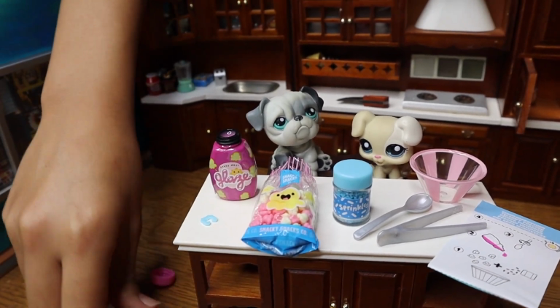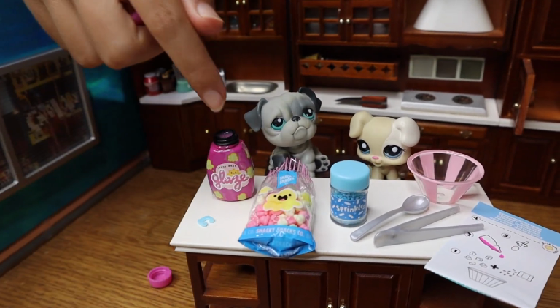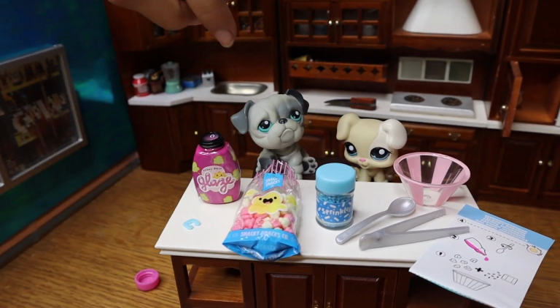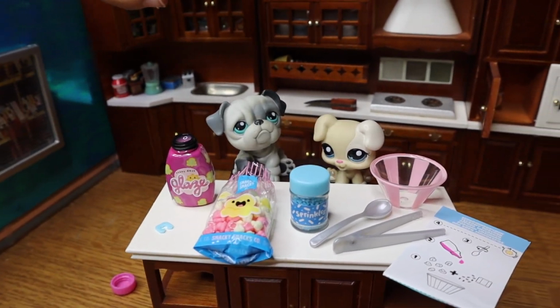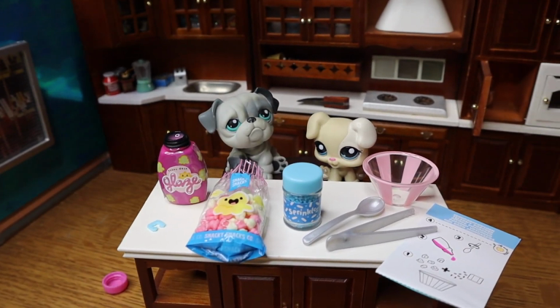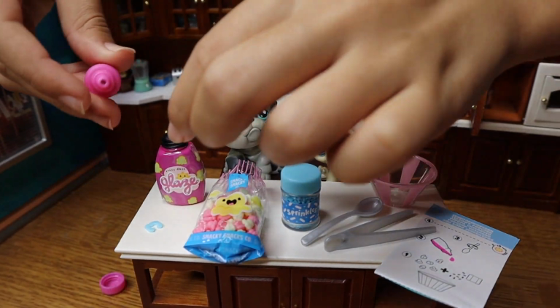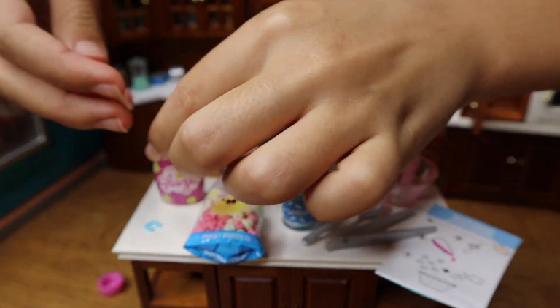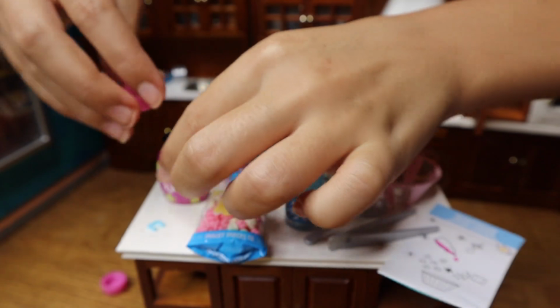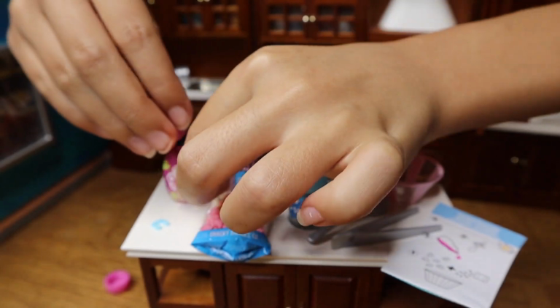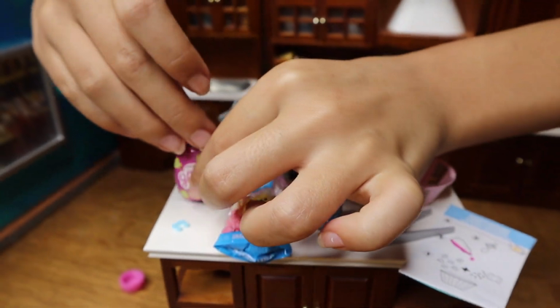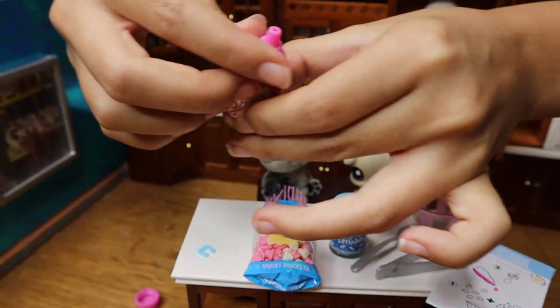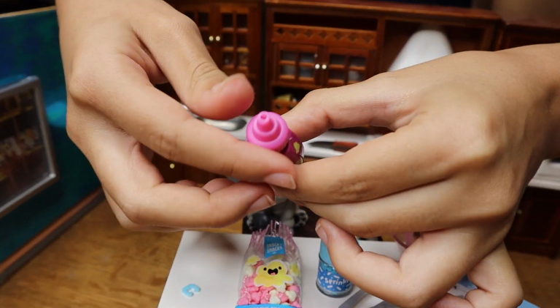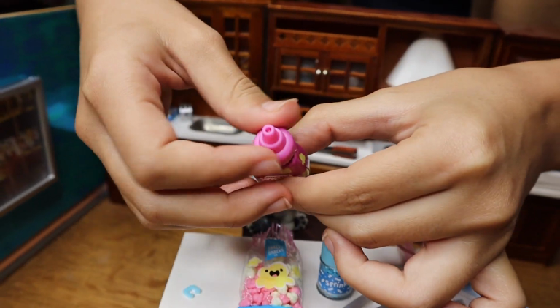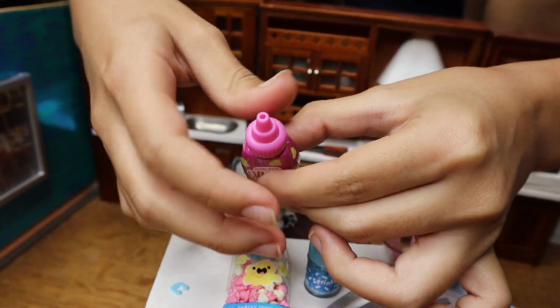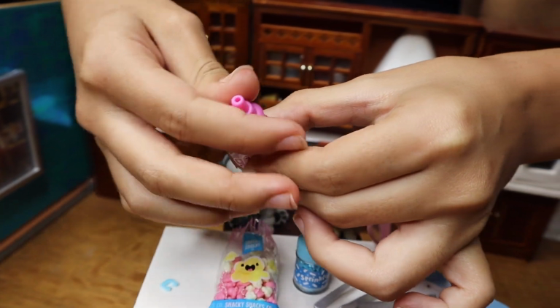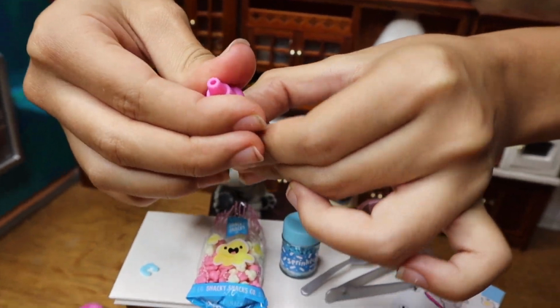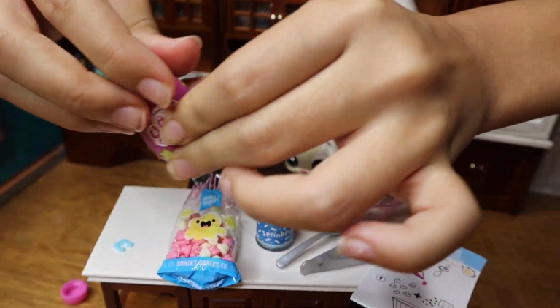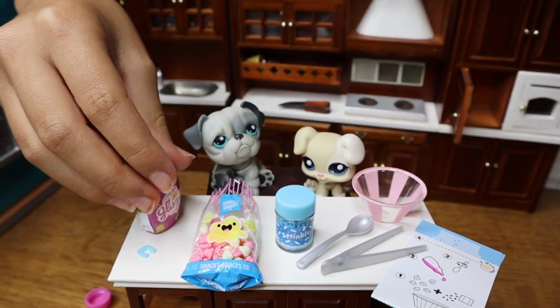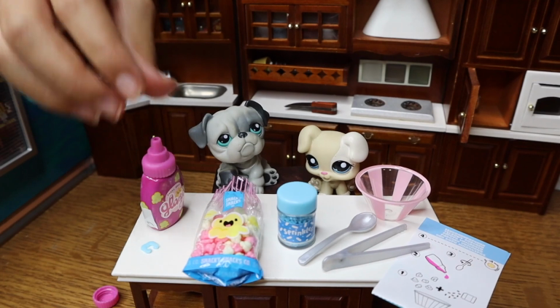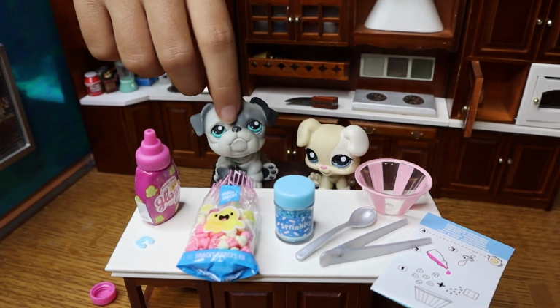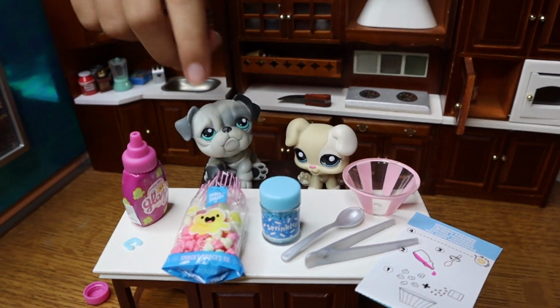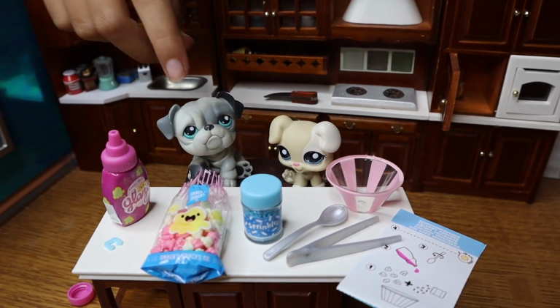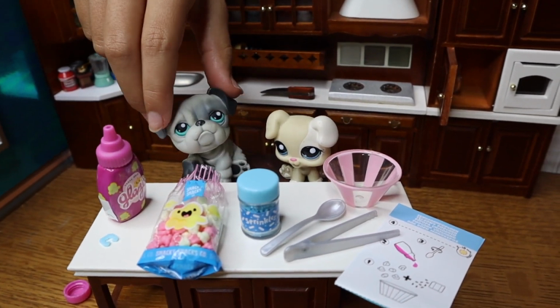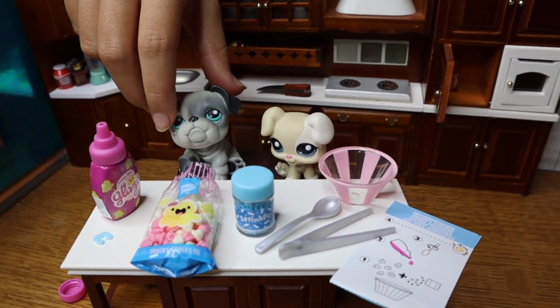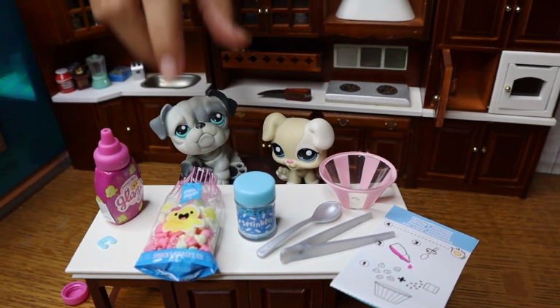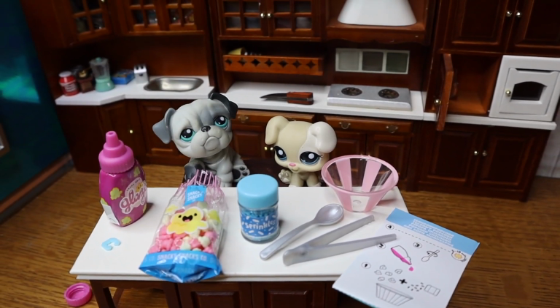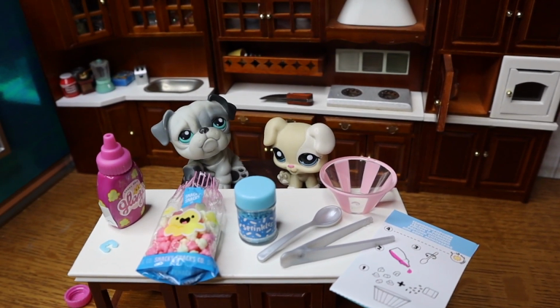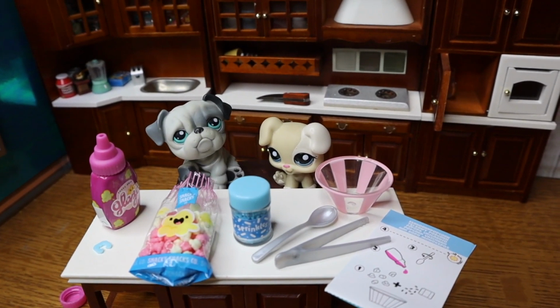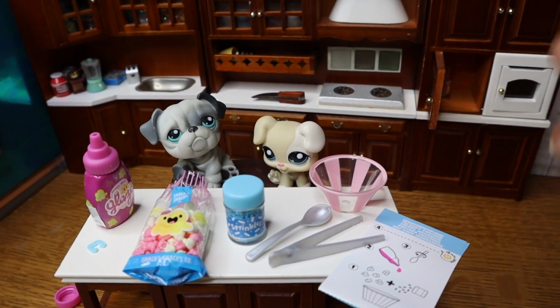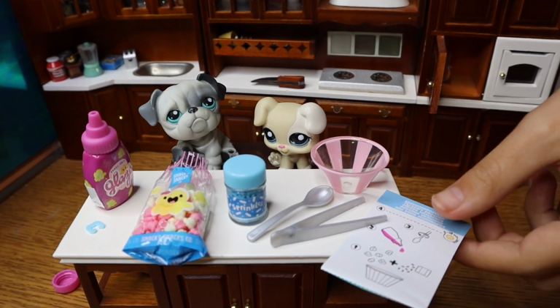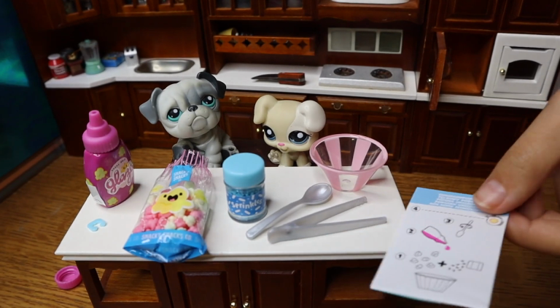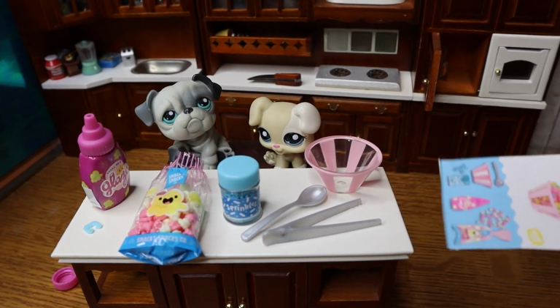After you open the thing and take it off, you have to grab this and twist it on — just like that. So now it's easier to squeeze and put into your bowl. And now you flip the card that you get in the pack.